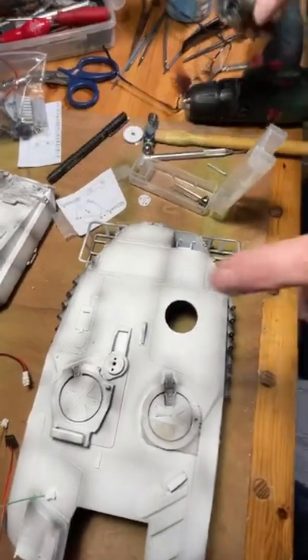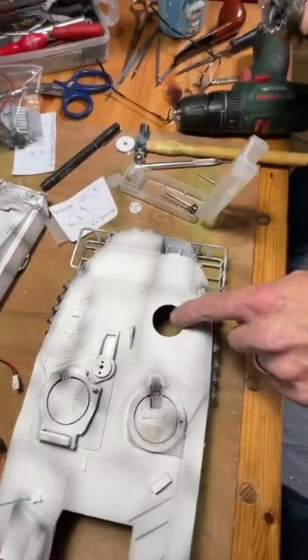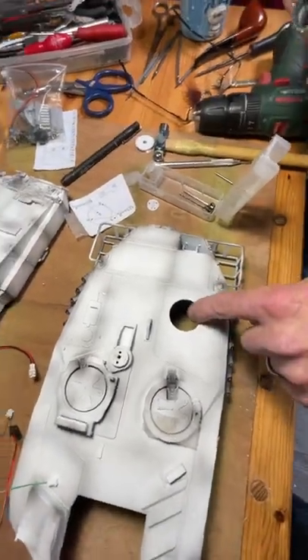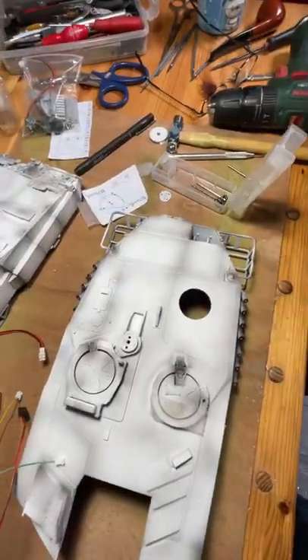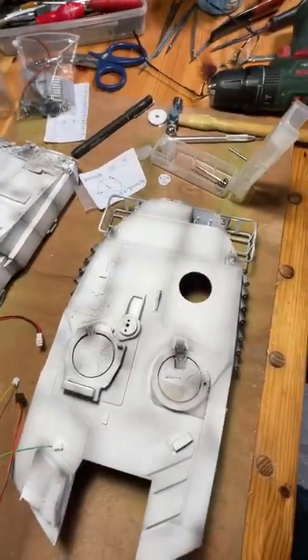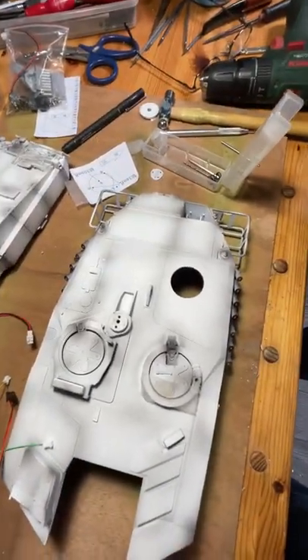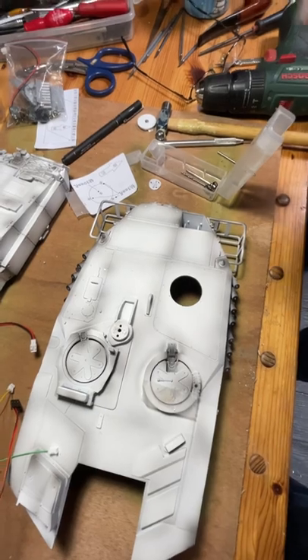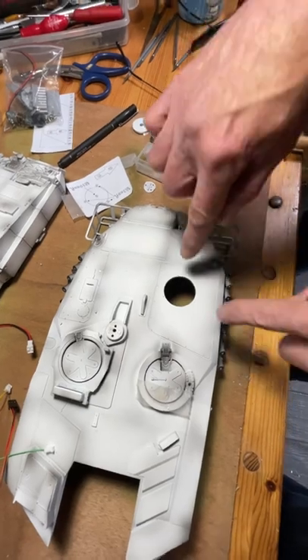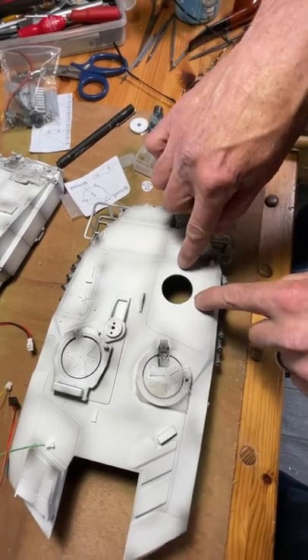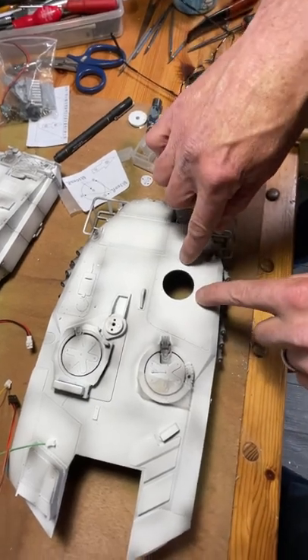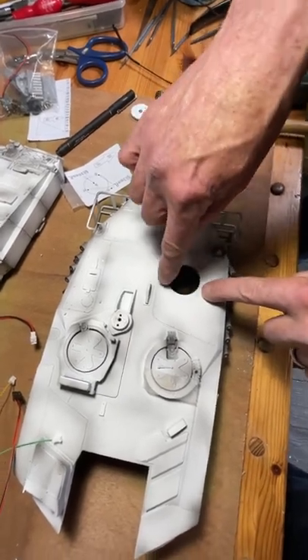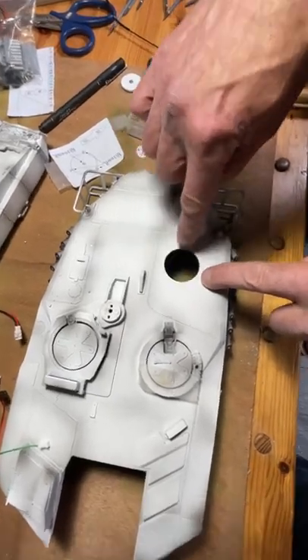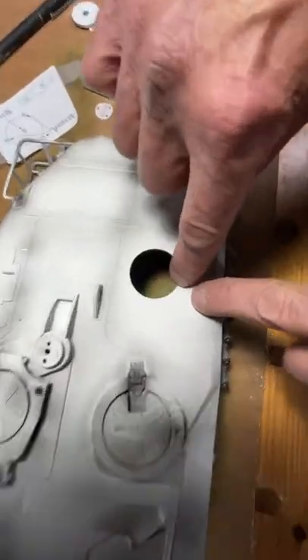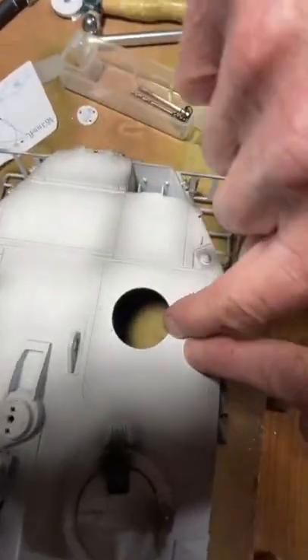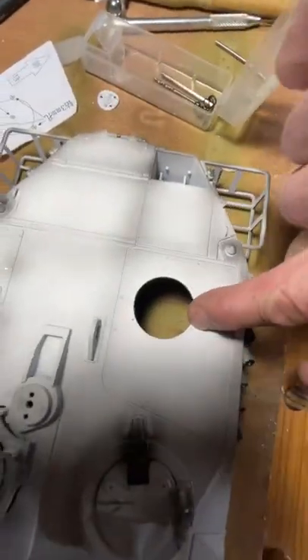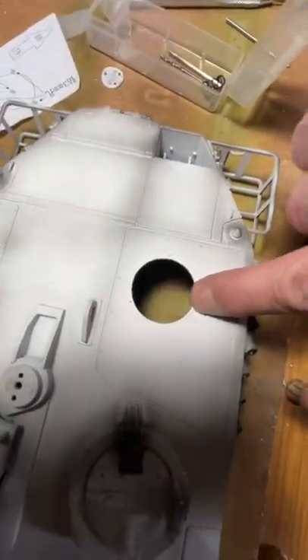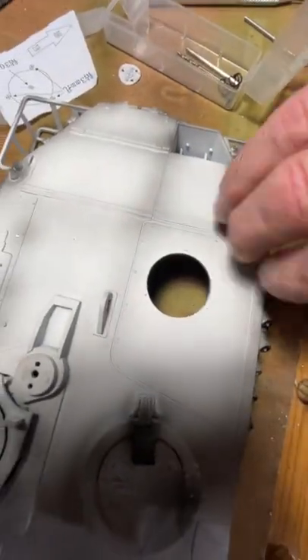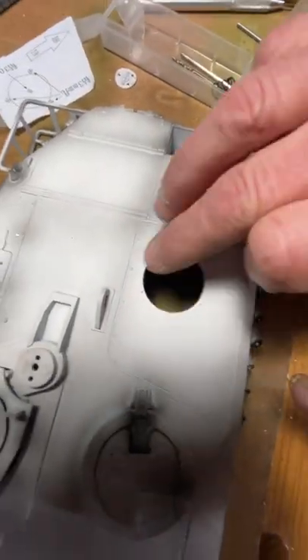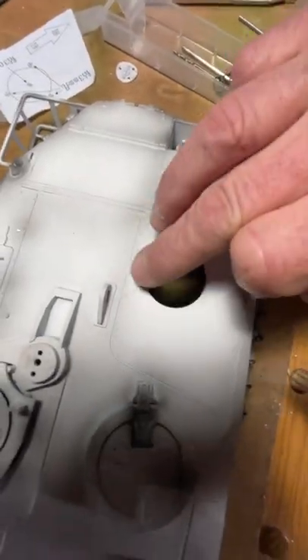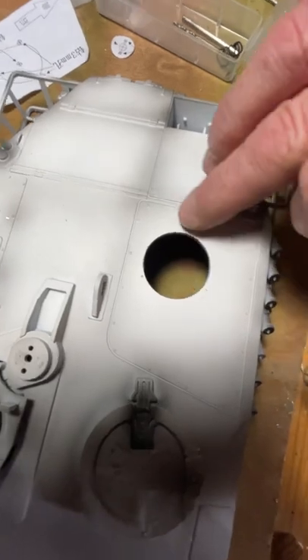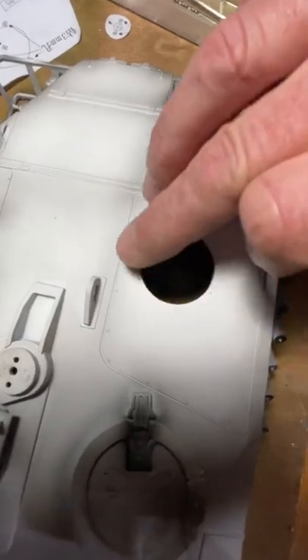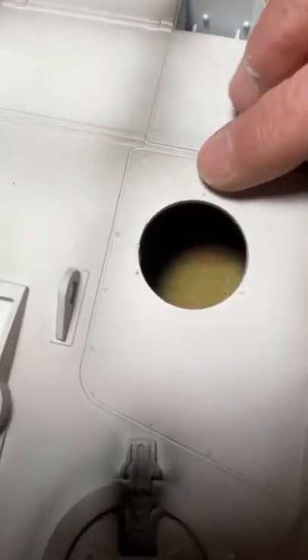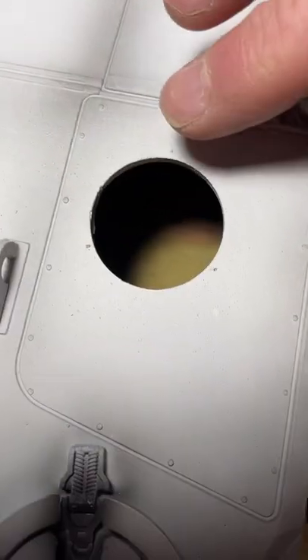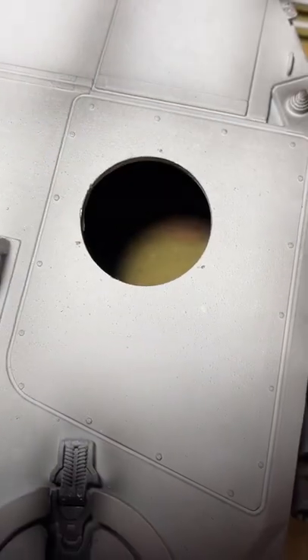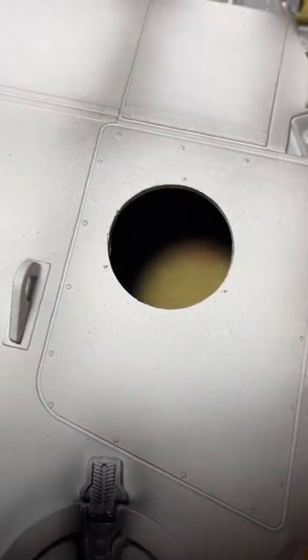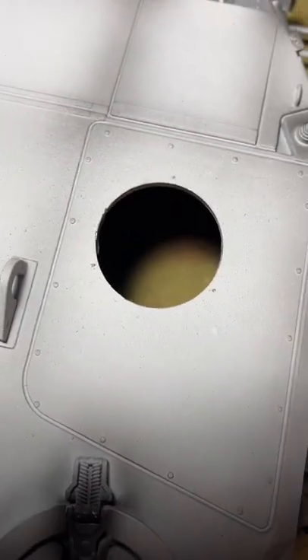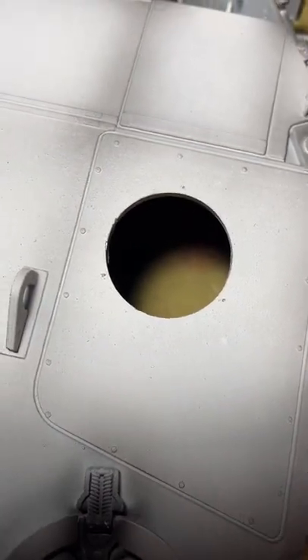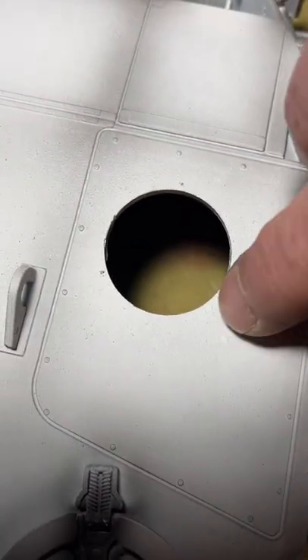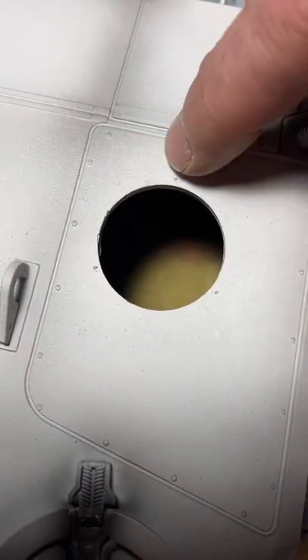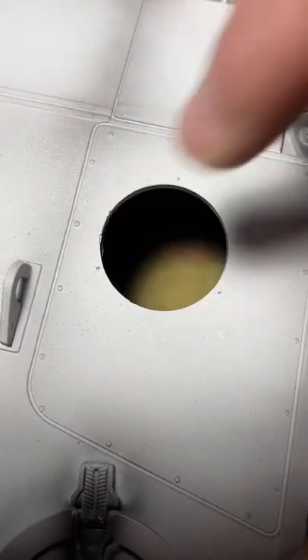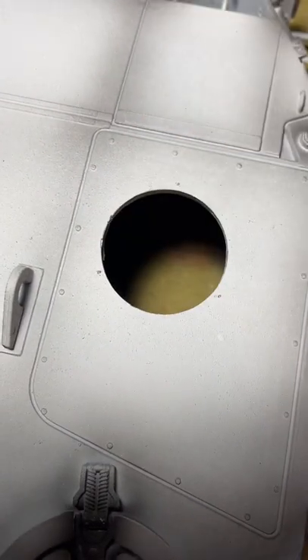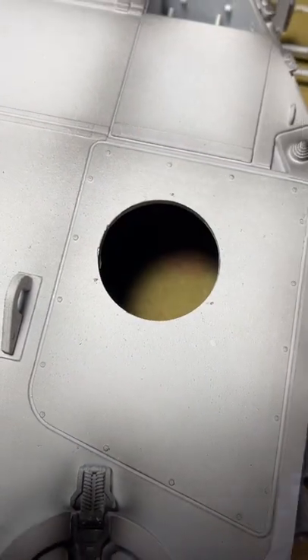Once you've got this marked — I don't know if you can see on the video — but there are three little centre punch marks here. You probably can't see them clearly, but there you go.